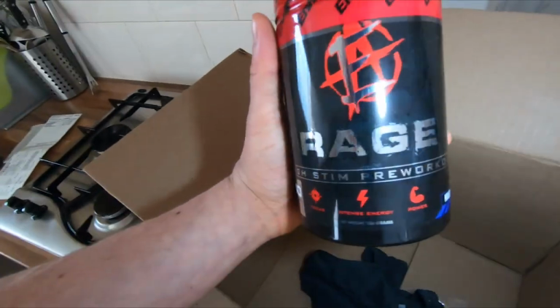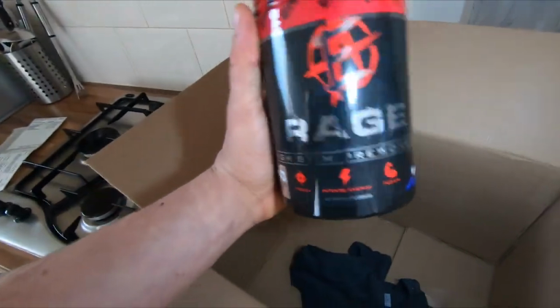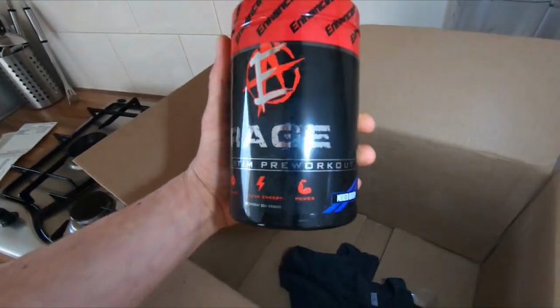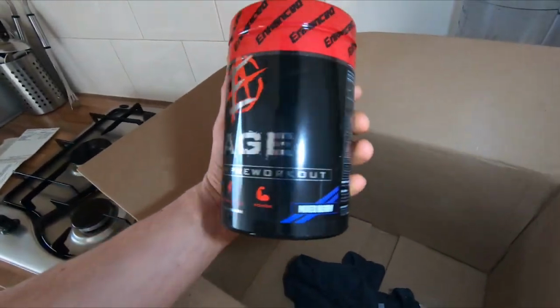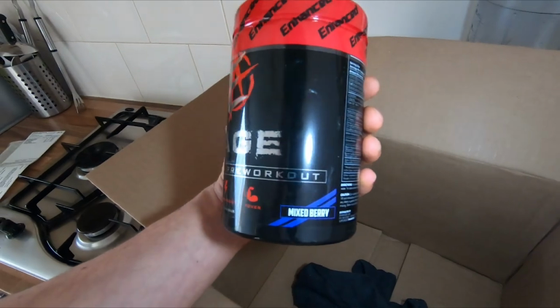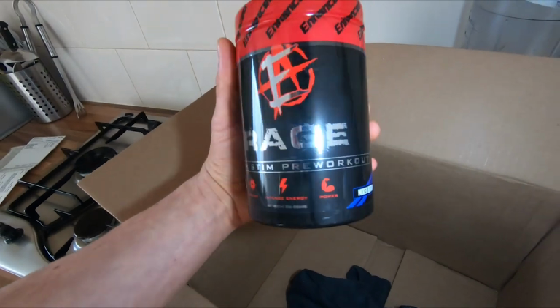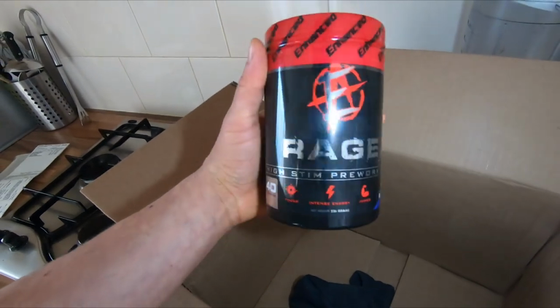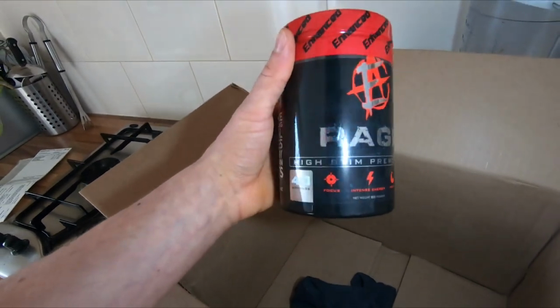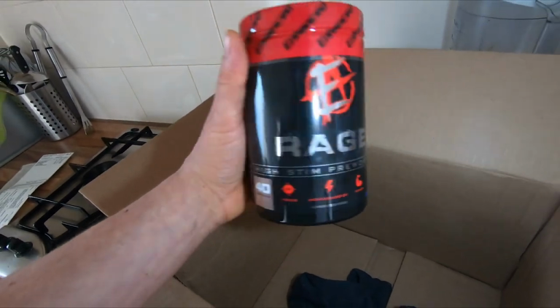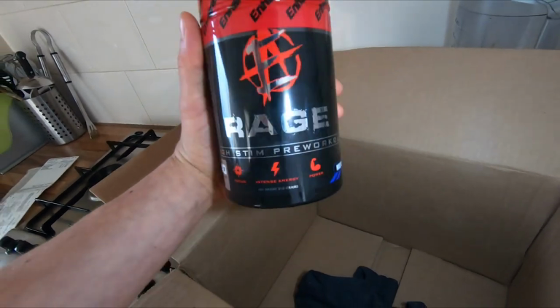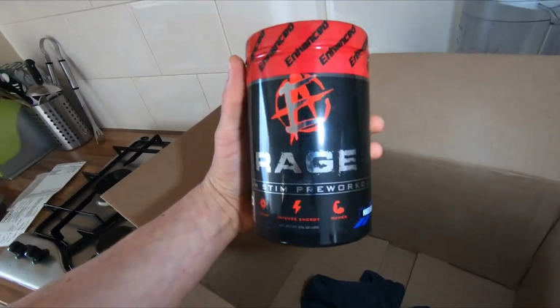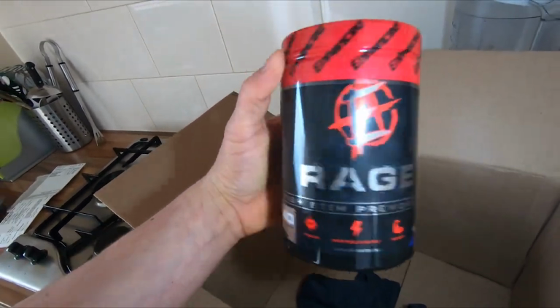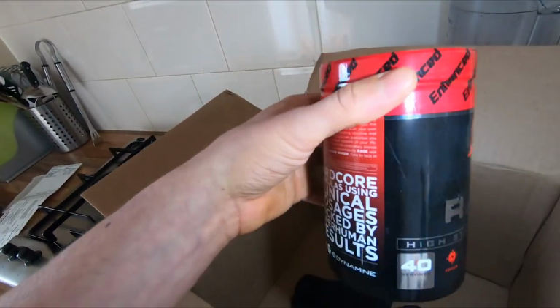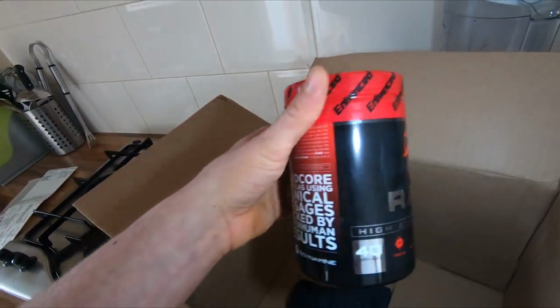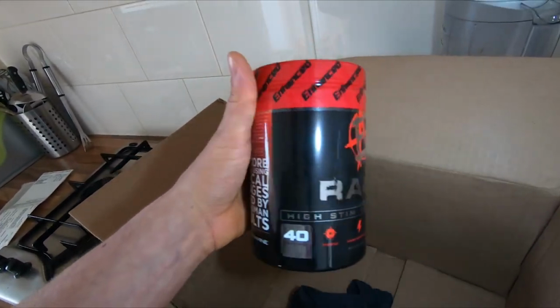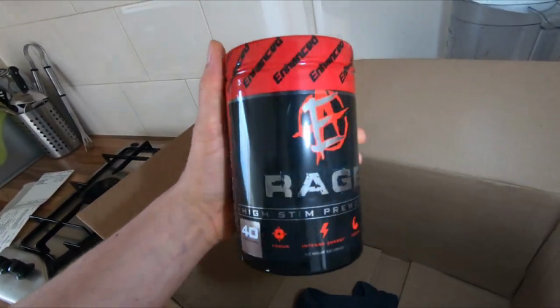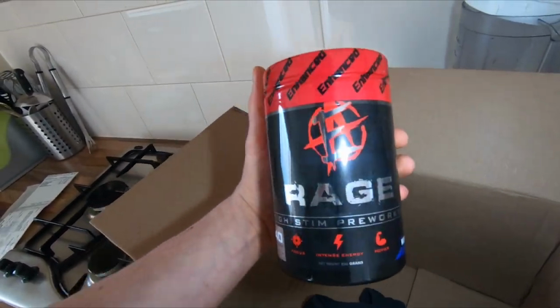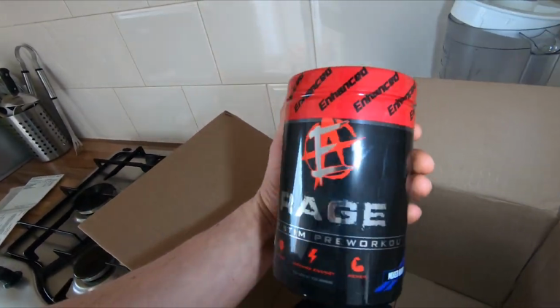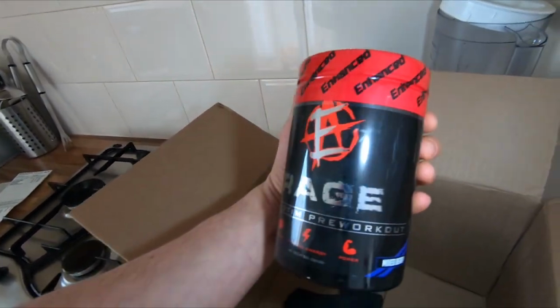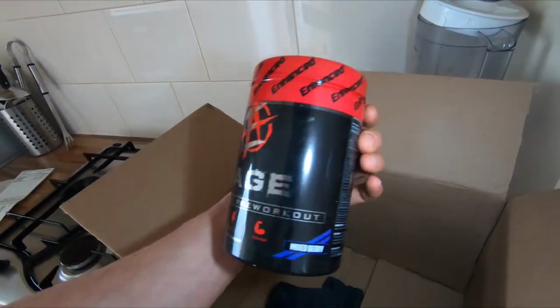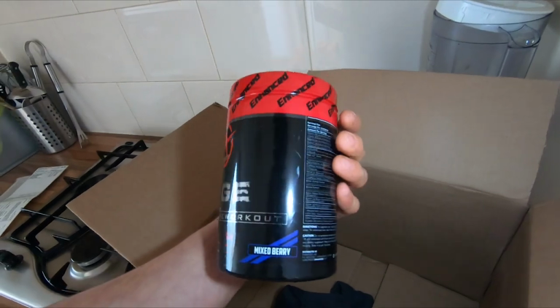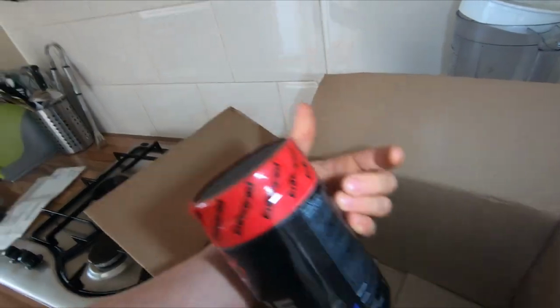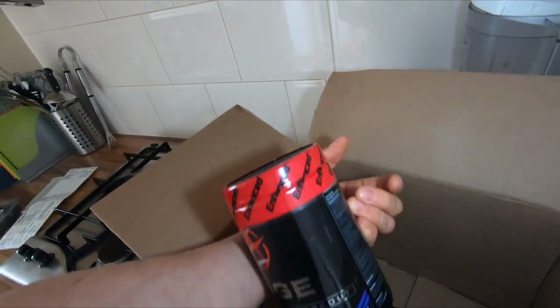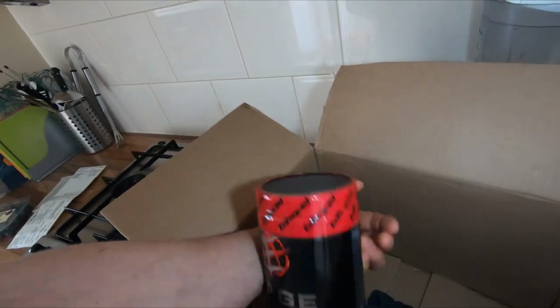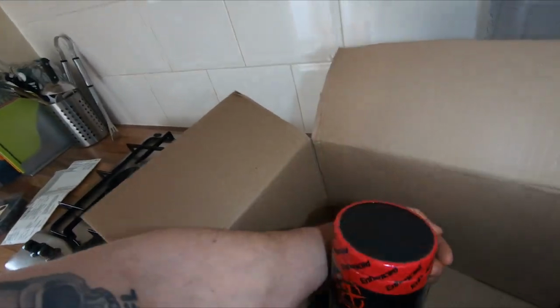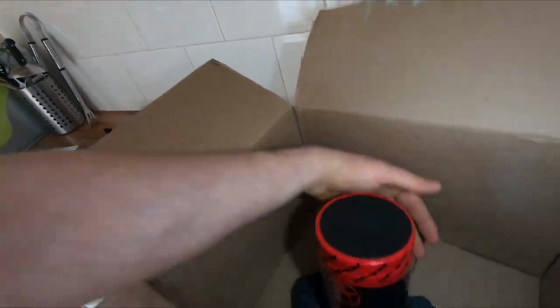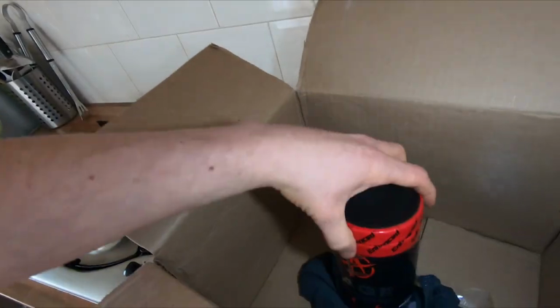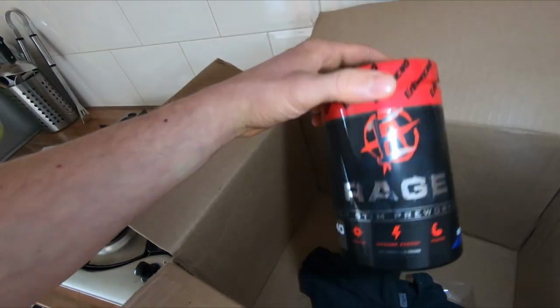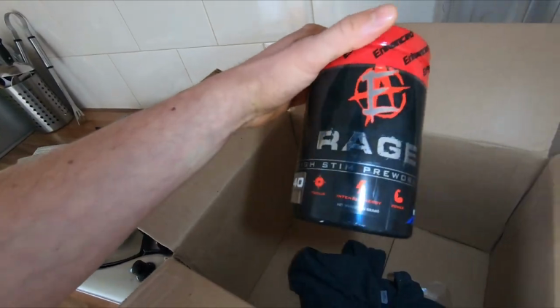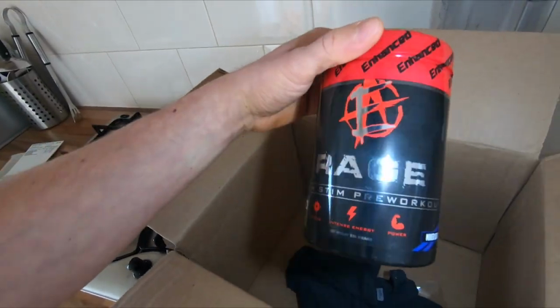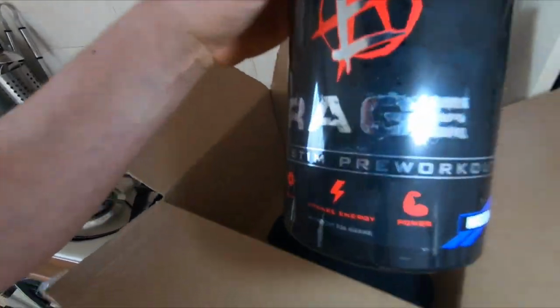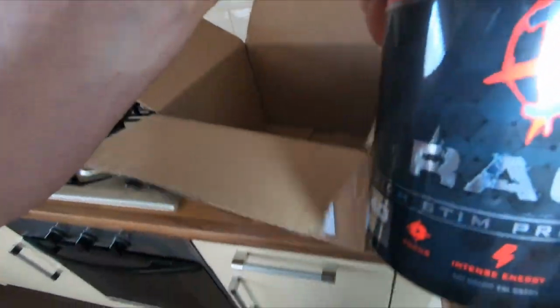Rage pre-workout — obviously hyped on this one. My other one was empty as well so I had to restock it. Rage.